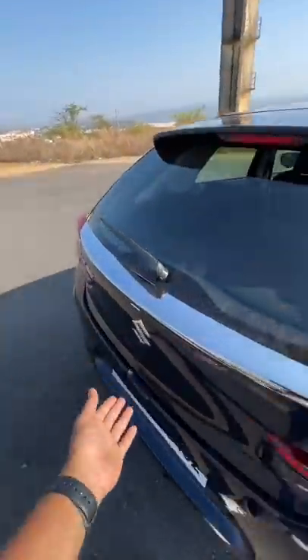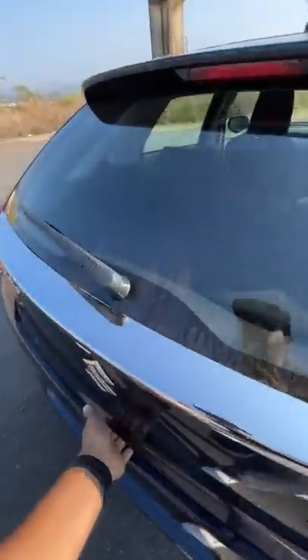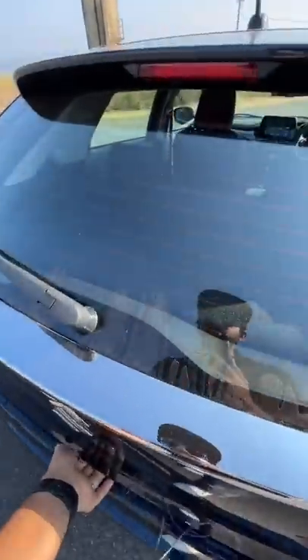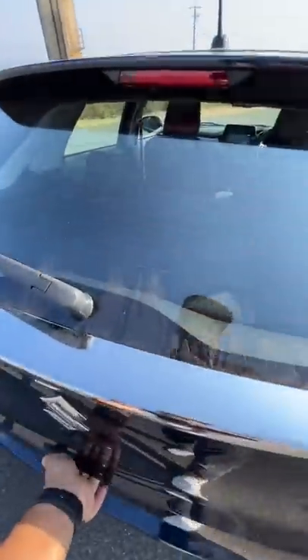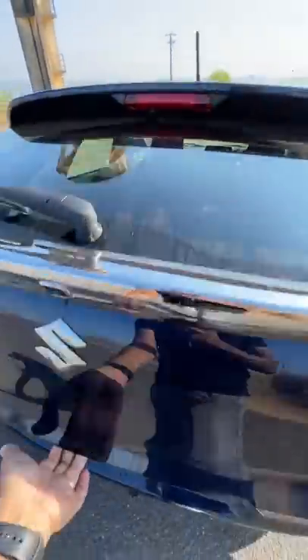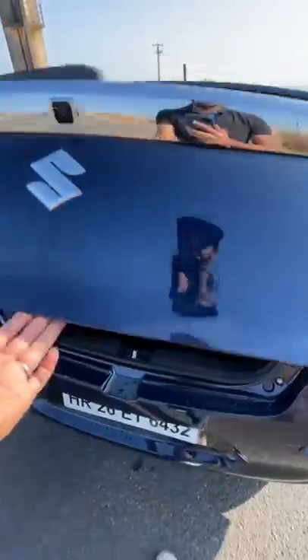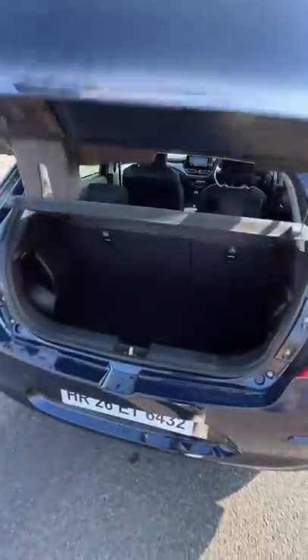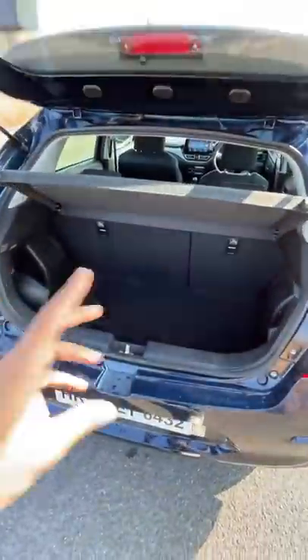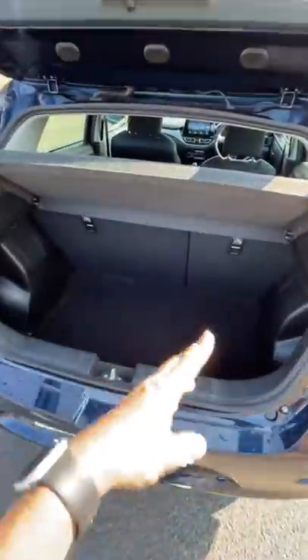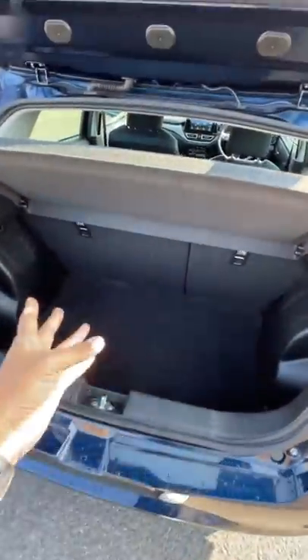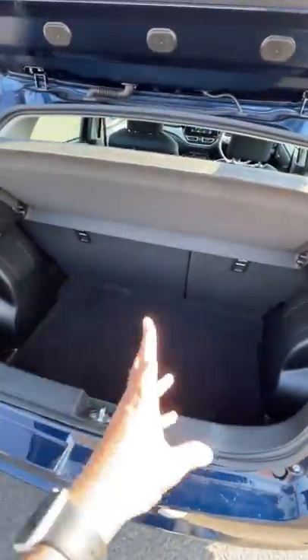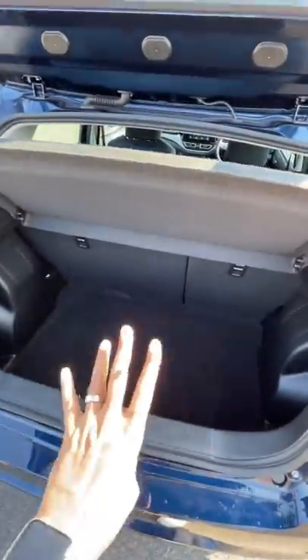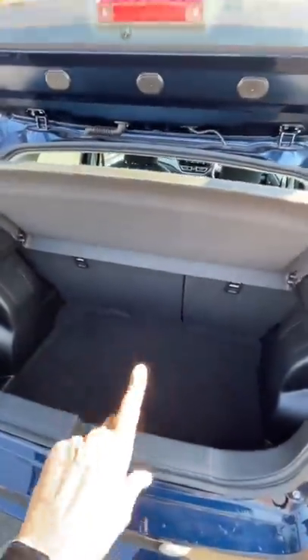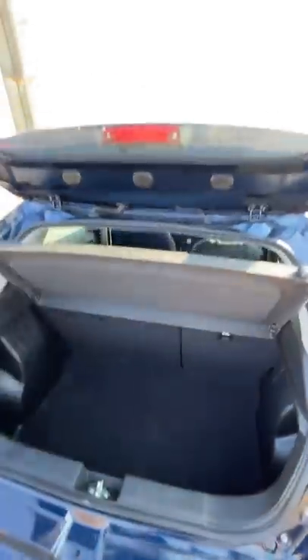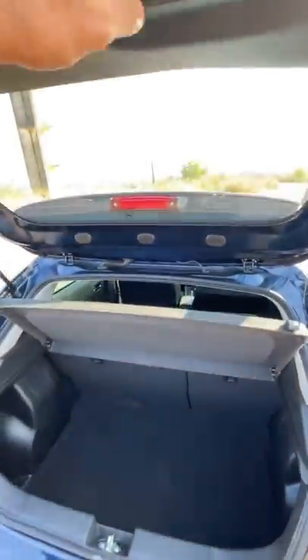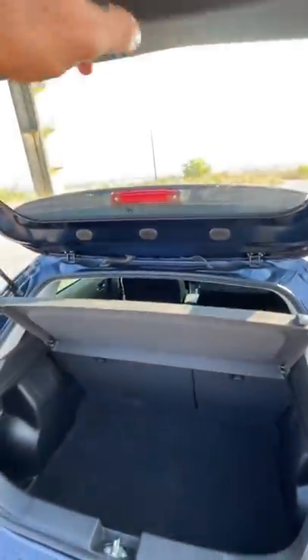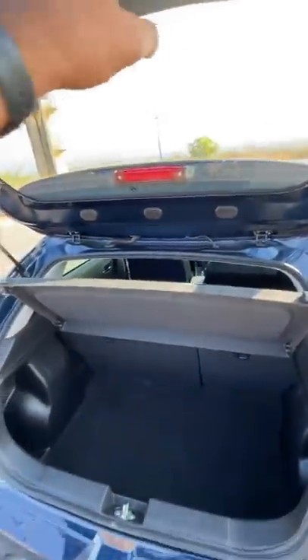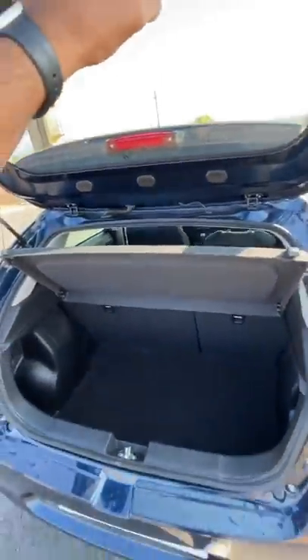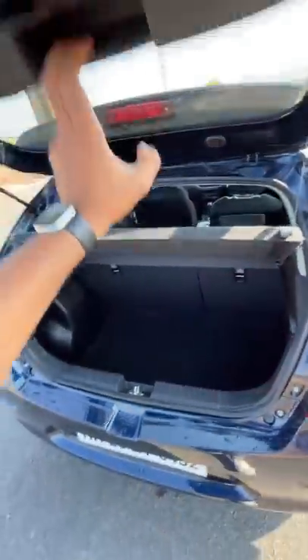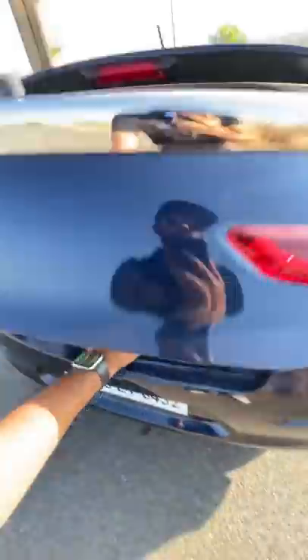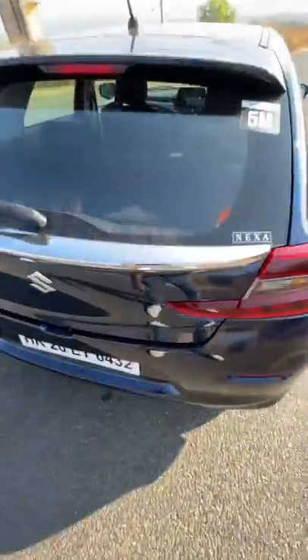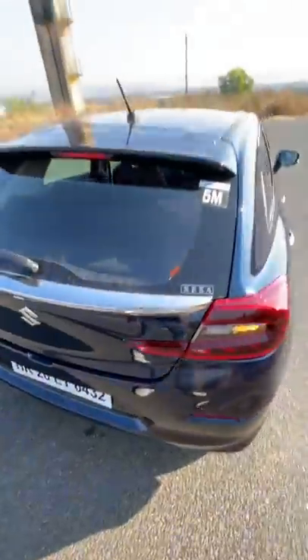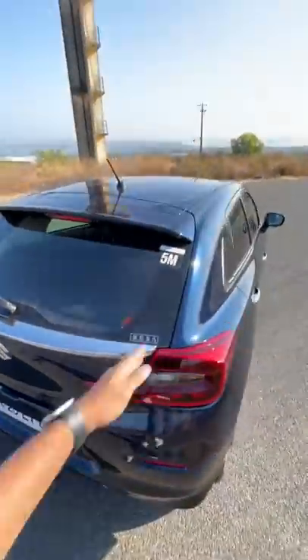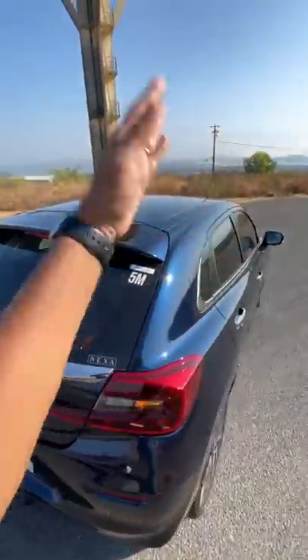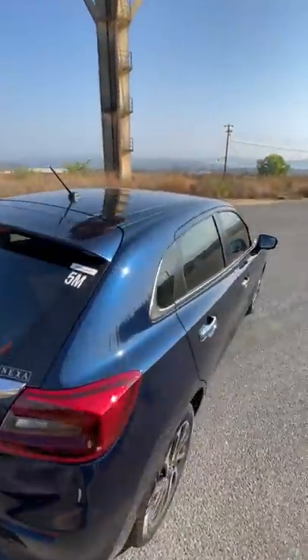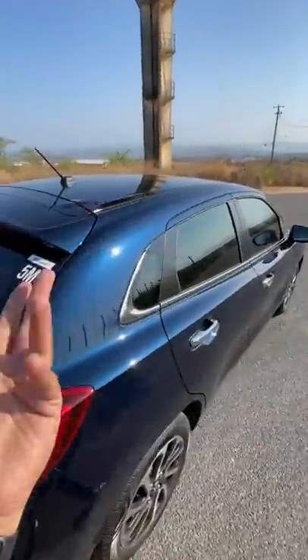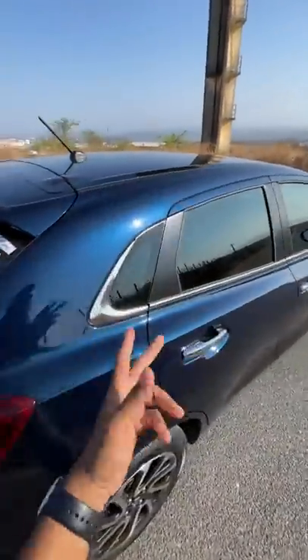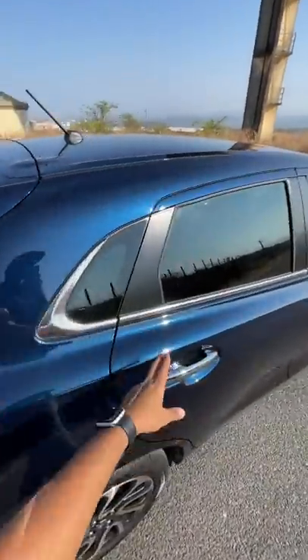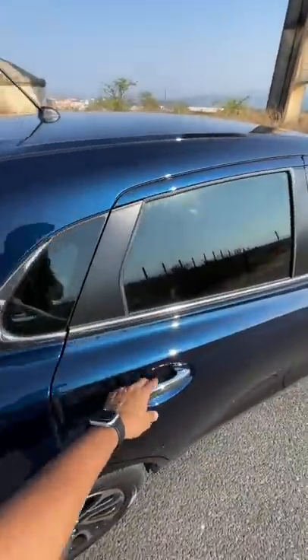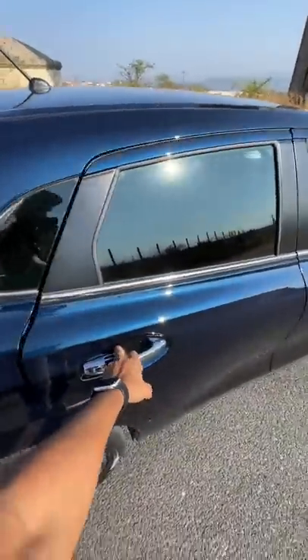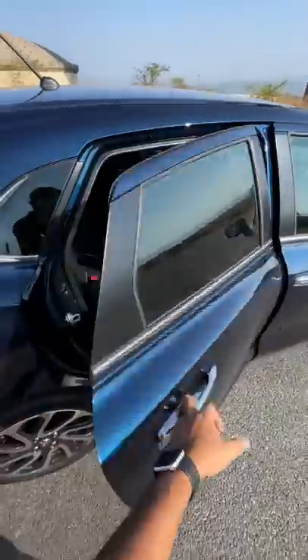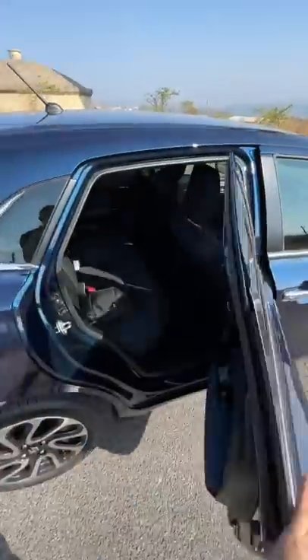The boot has also reduced in terms of boot carrying capacity — 21 litres lesser now — but that's because of the sloping roofline which has been done for better aerodynamics. It's 6% more aerodynamic.